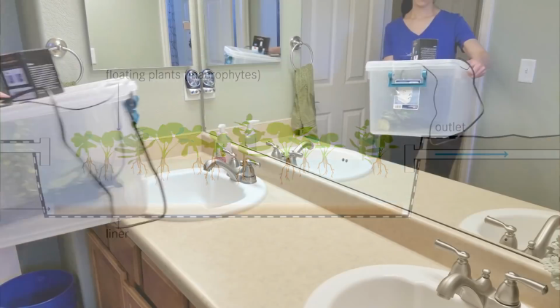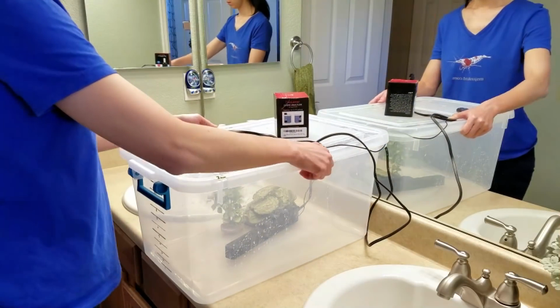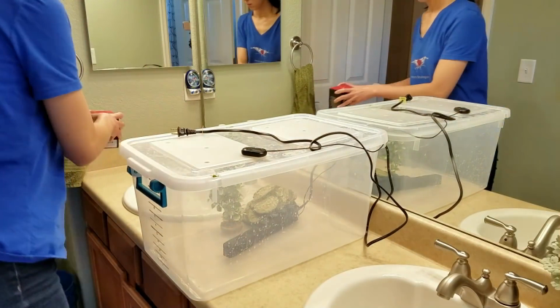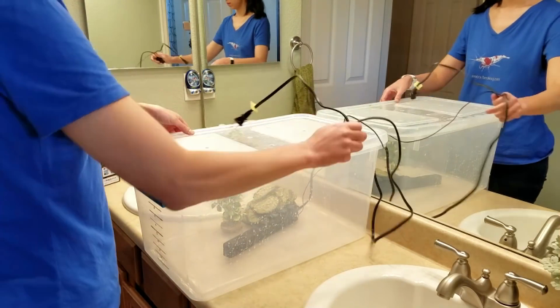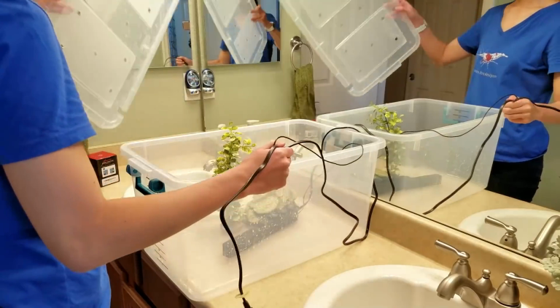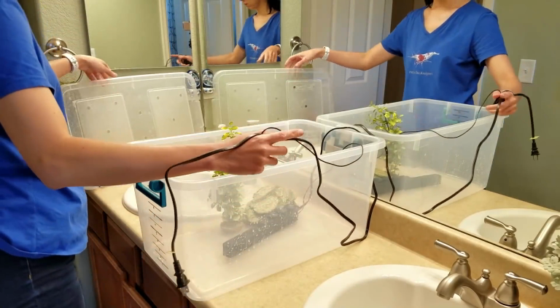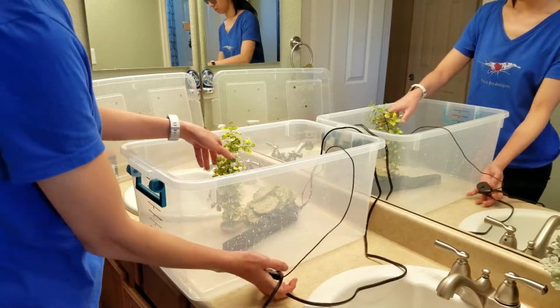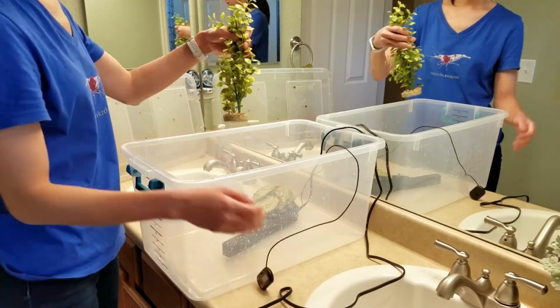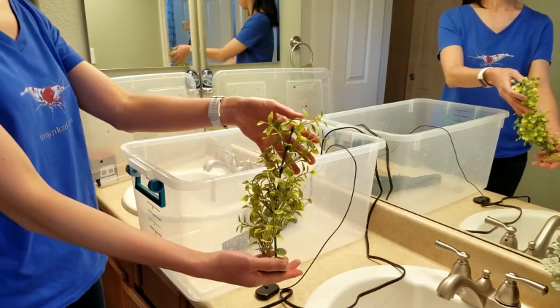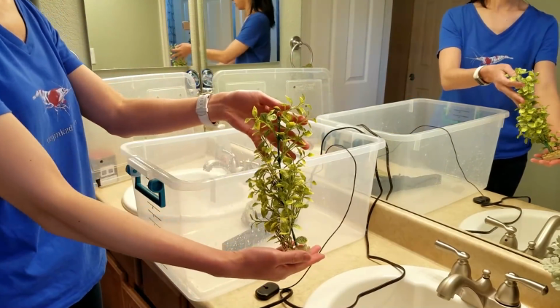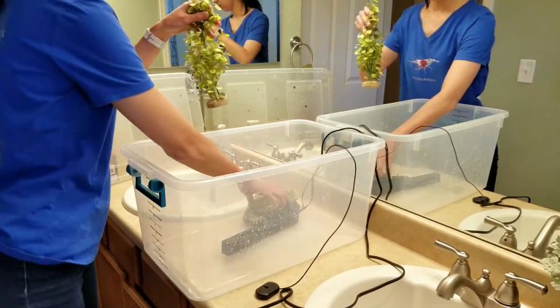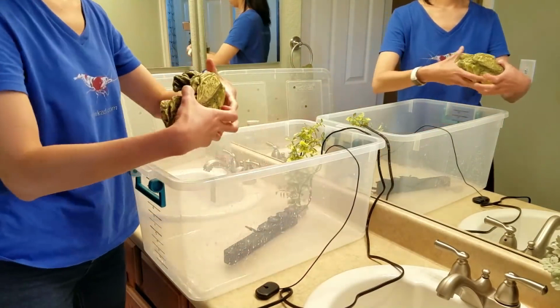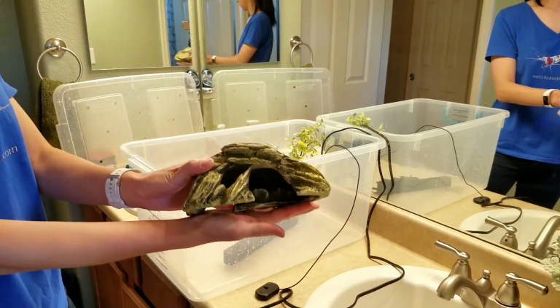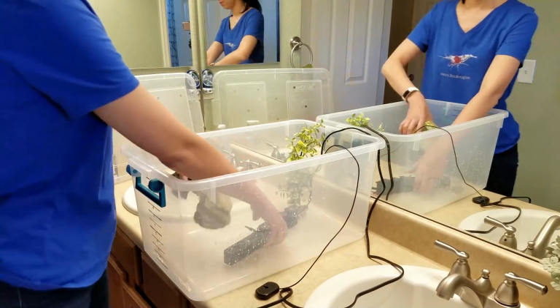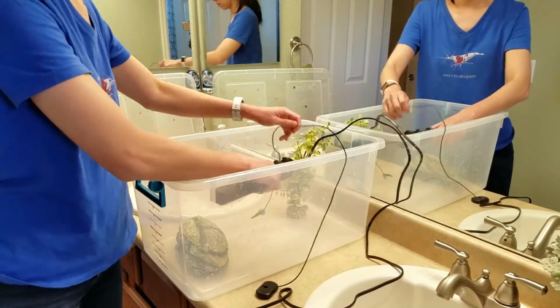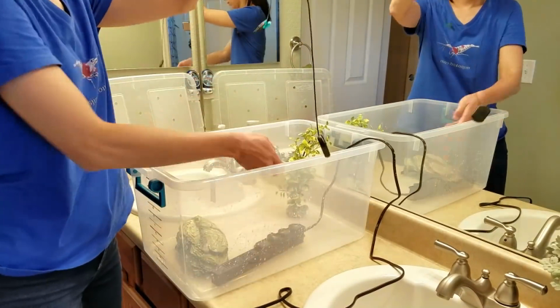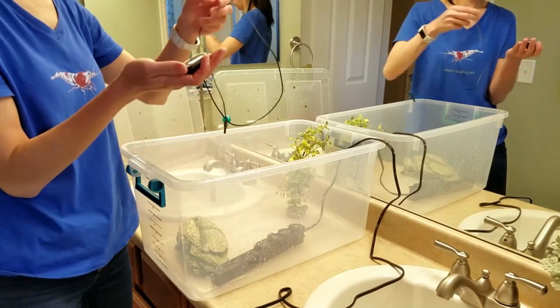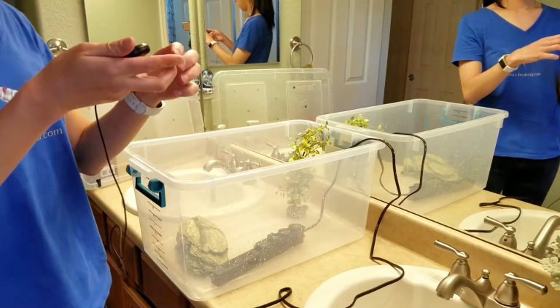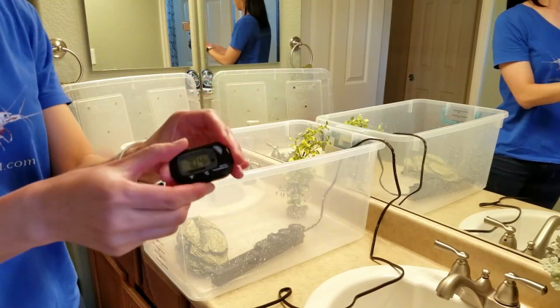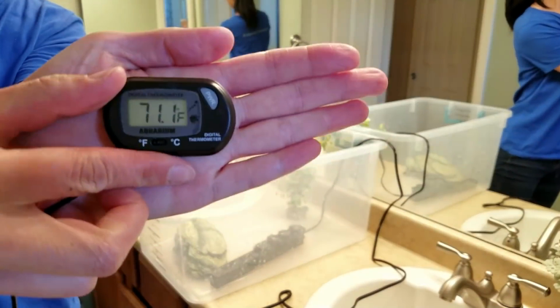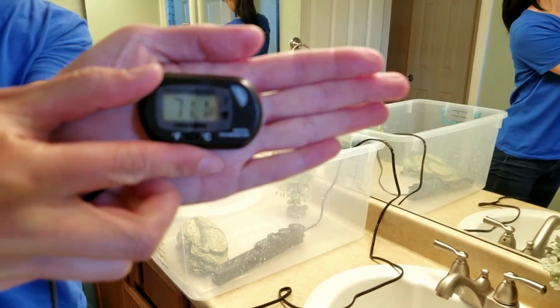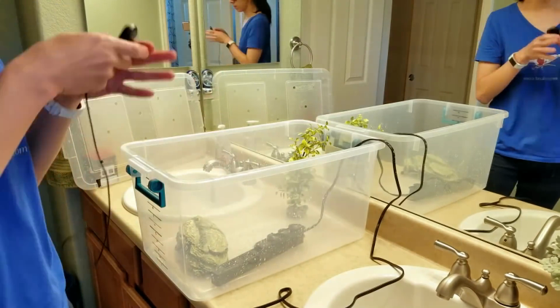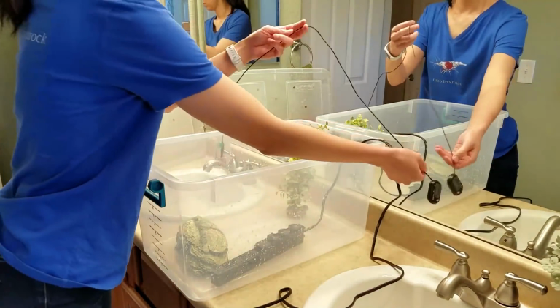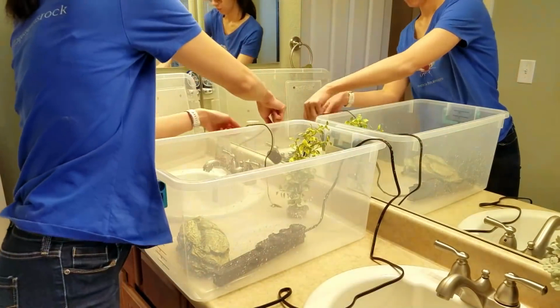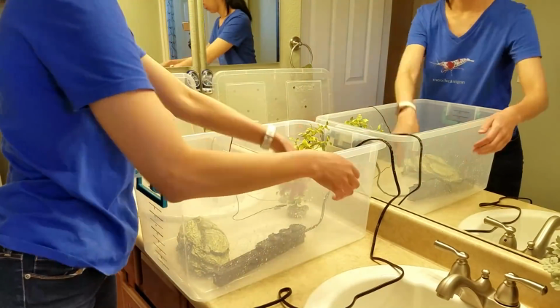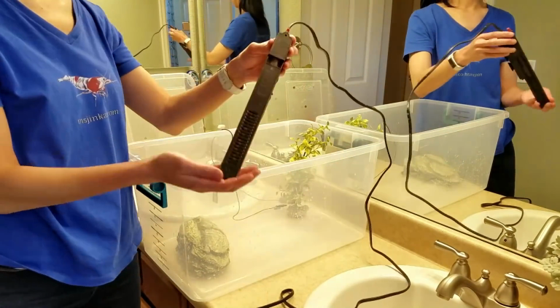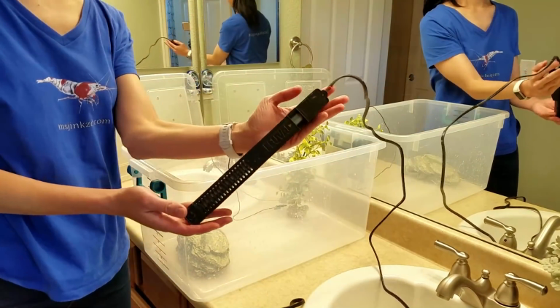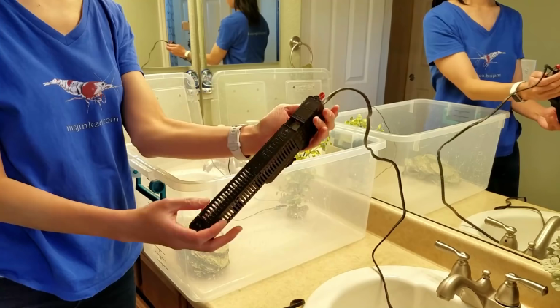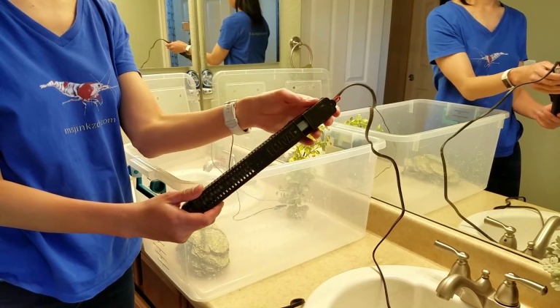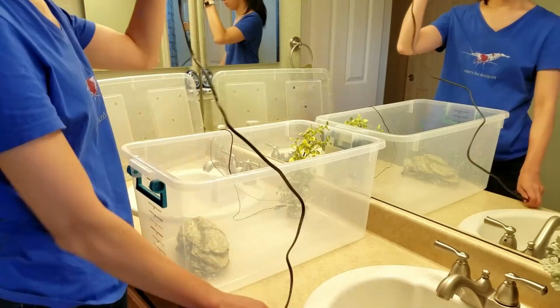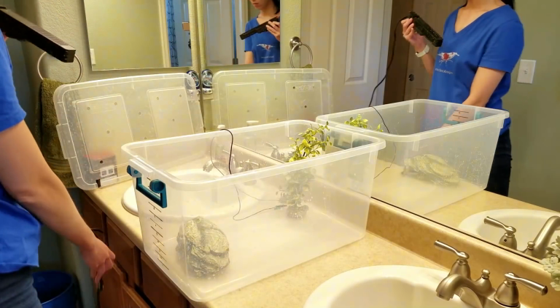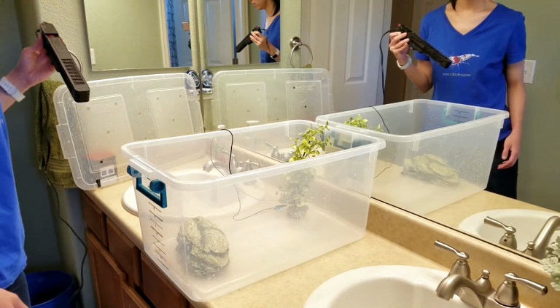As always, the experiments will be conducted in a 10-gallon plastic quarantine tub with a sponge filter, heater, two decorations, temperatures at 78 degrees Fahrenheit, 8.0 pH, and everything is bleached in between experiments.